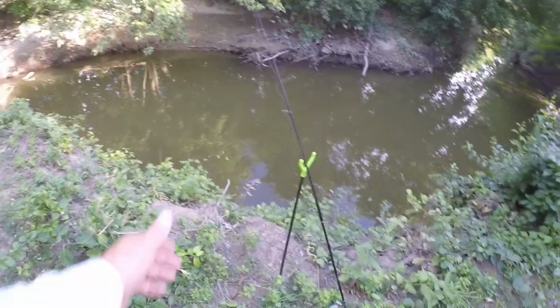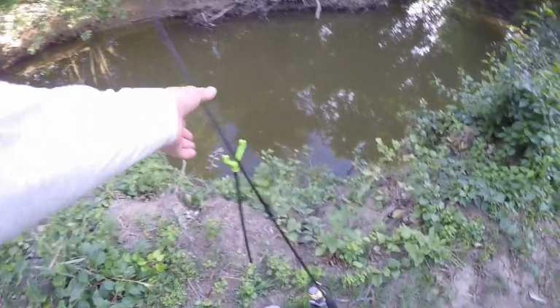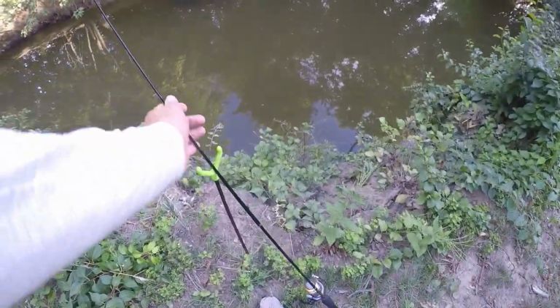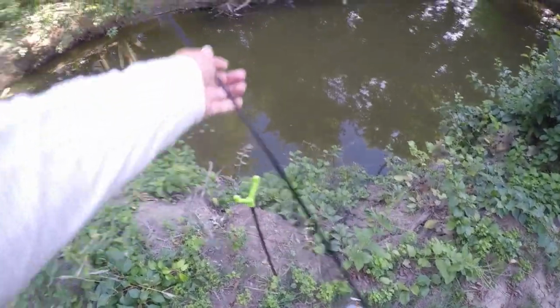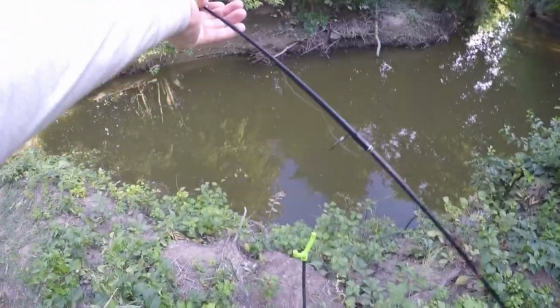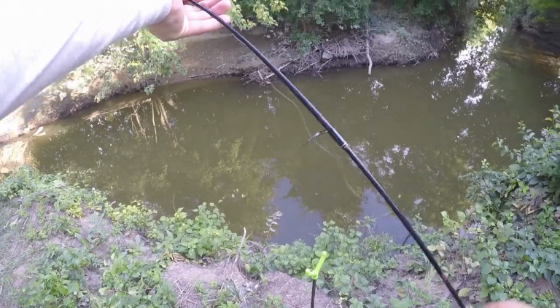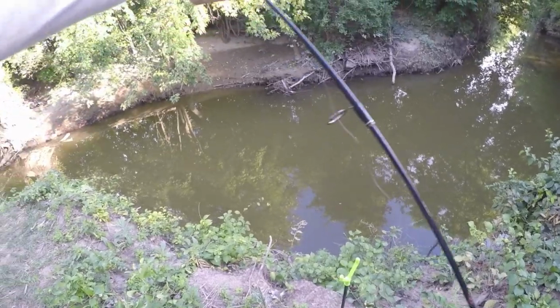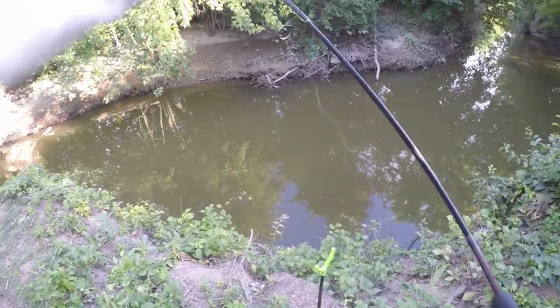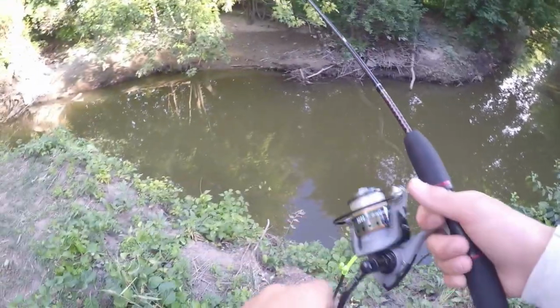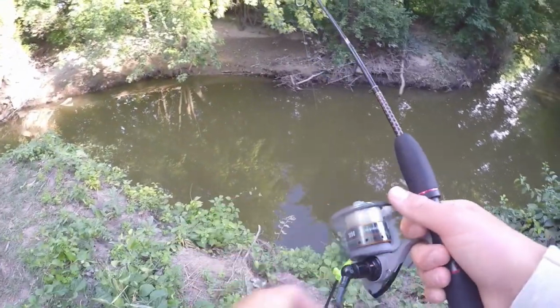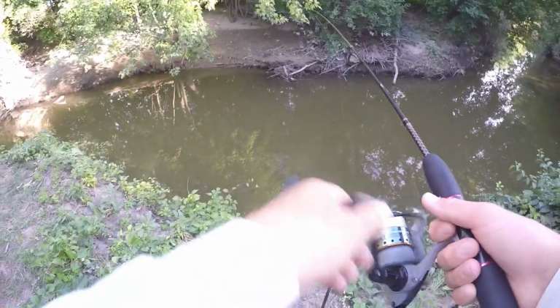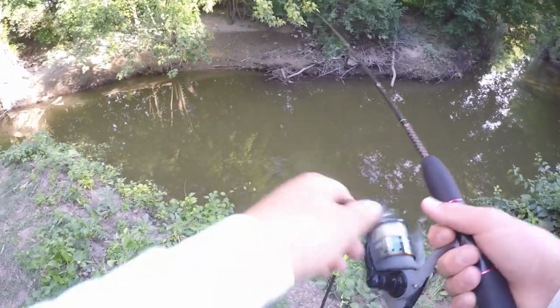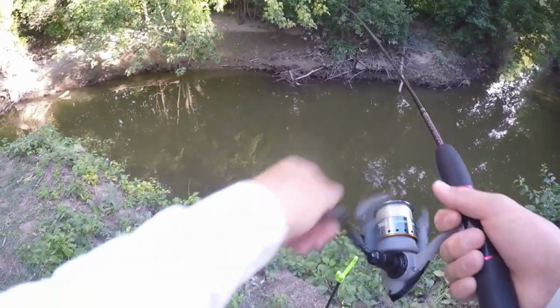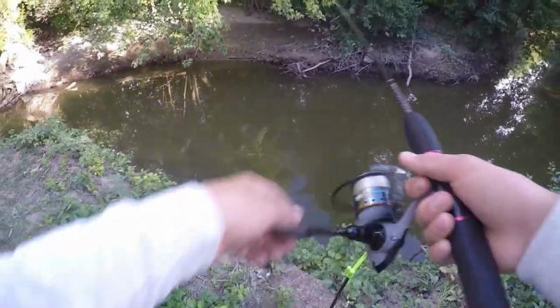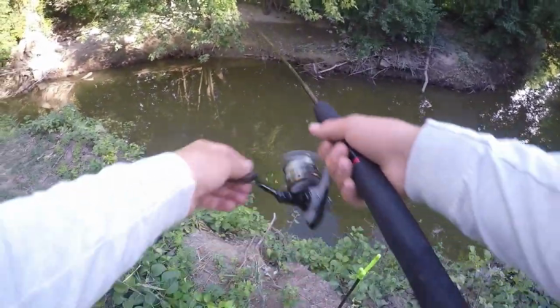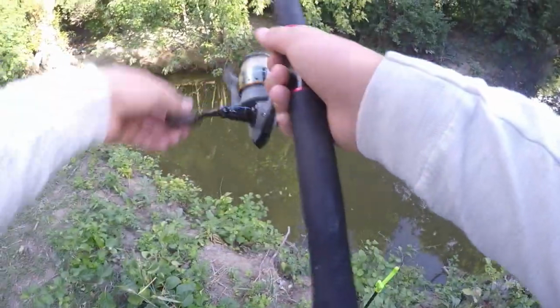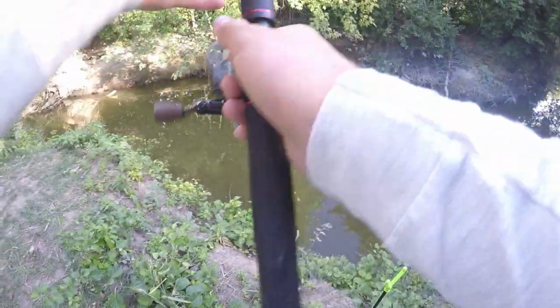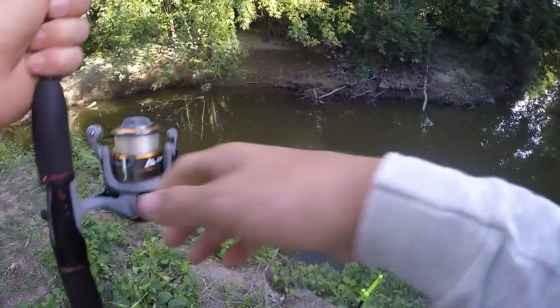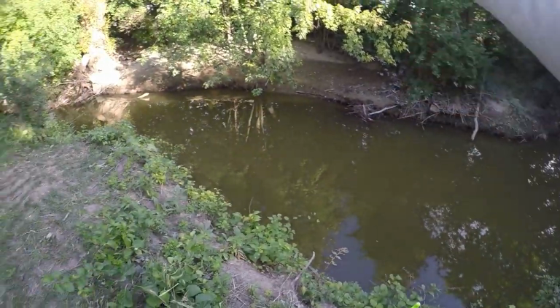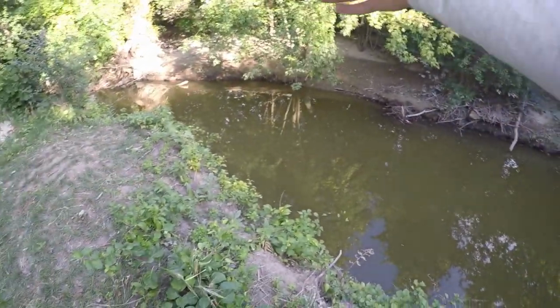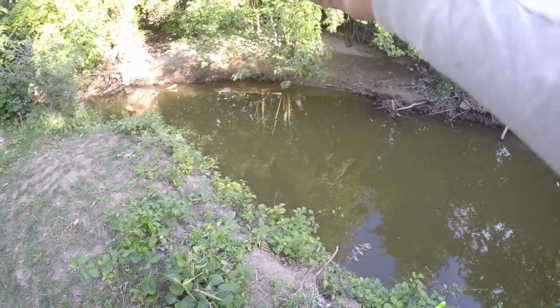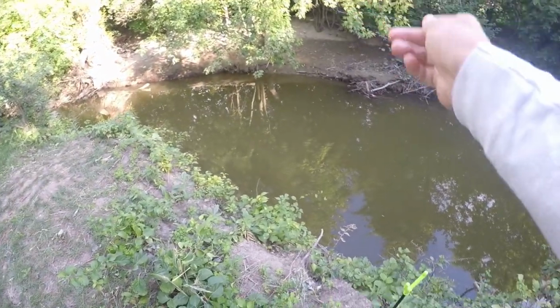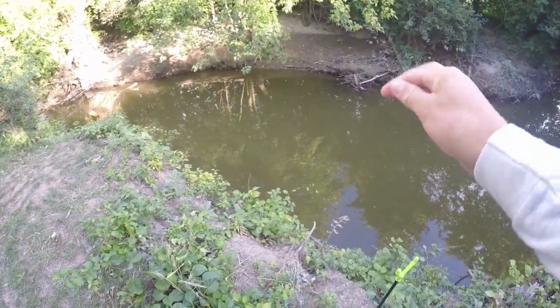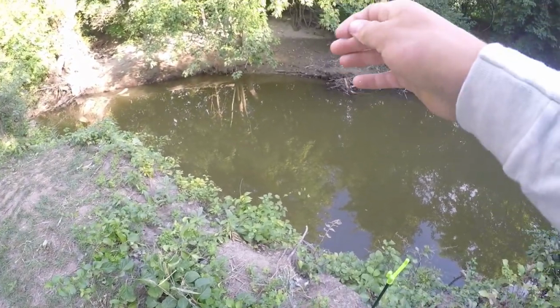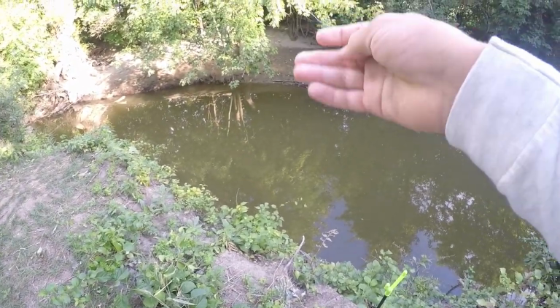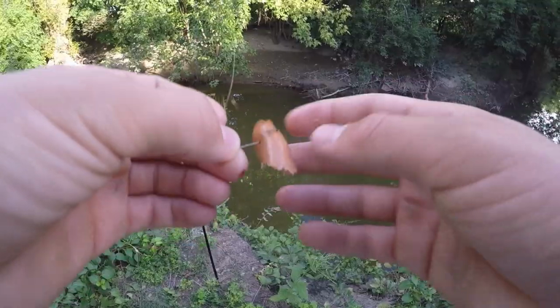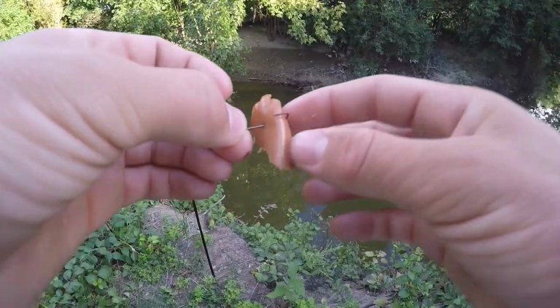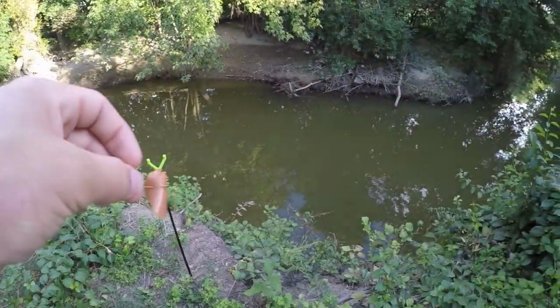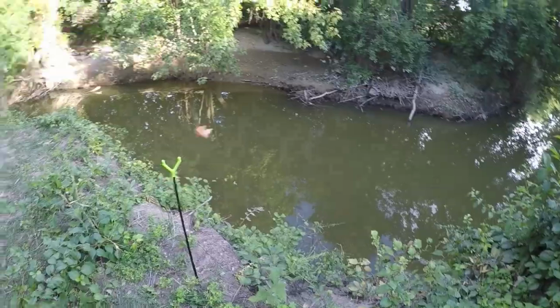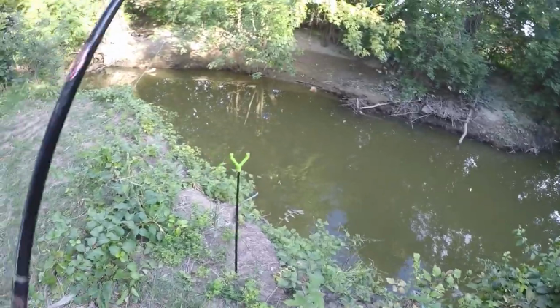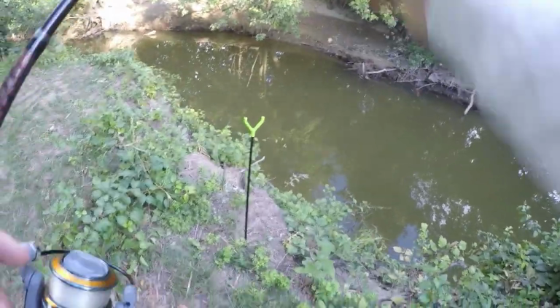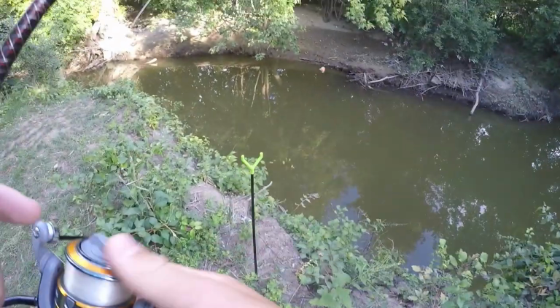This bait's been out here for about 20 minutes so I'm going to check on it. Oh, my bait's gone. I'm thinking that was probably a crawfish because I saw some small taps on it. Alright, got a new bait on there — let's try to catch some fish now.